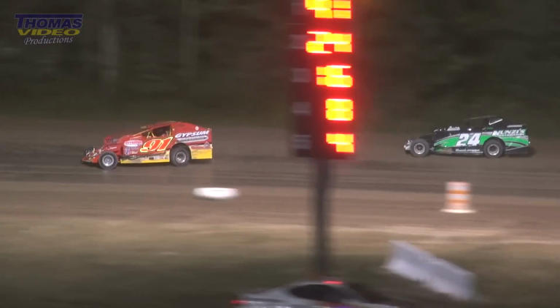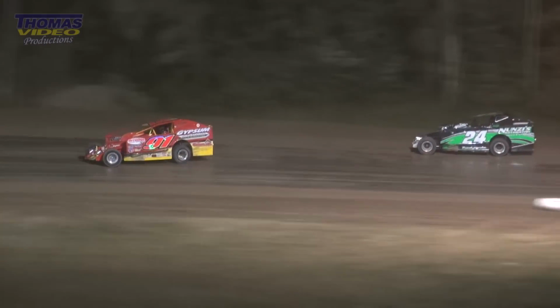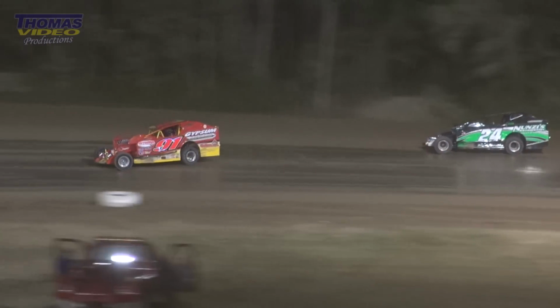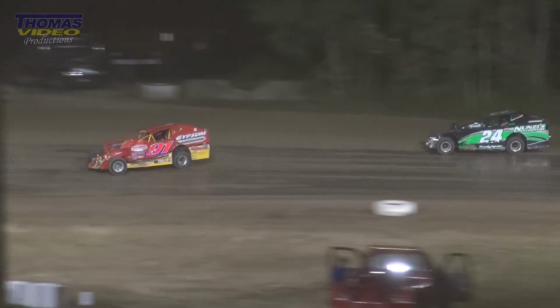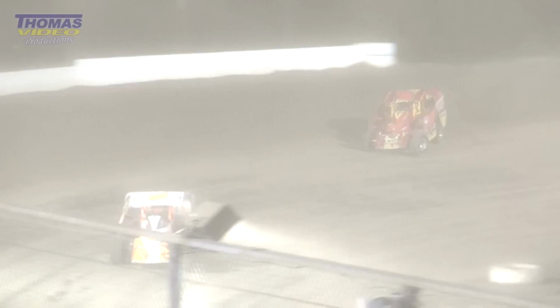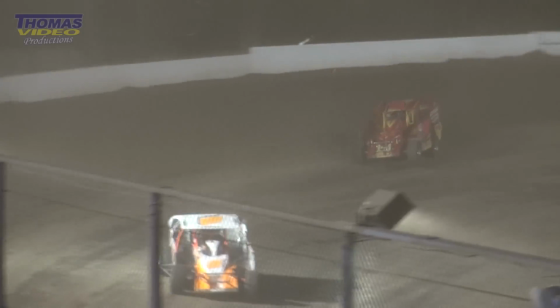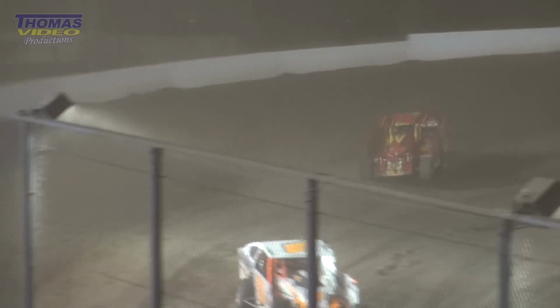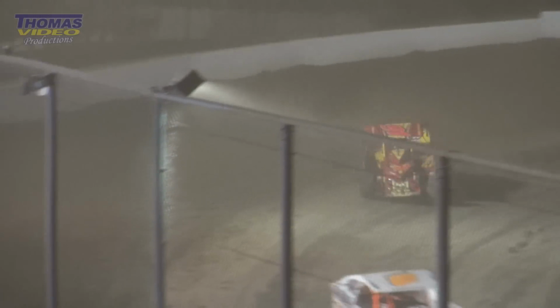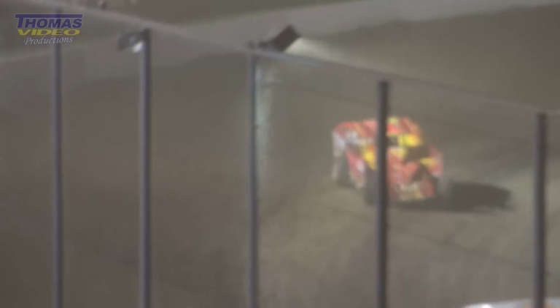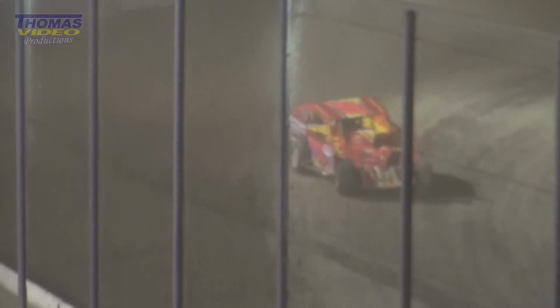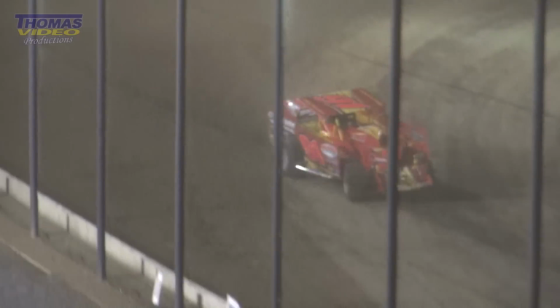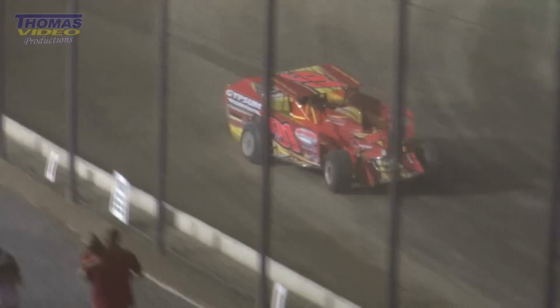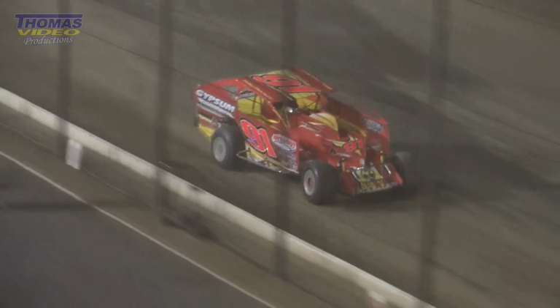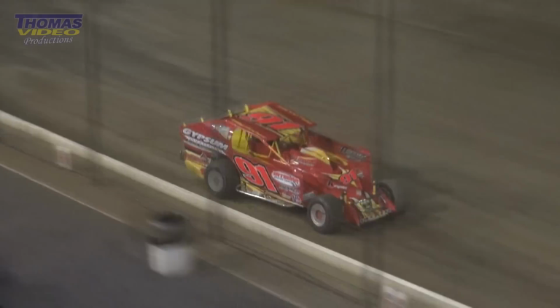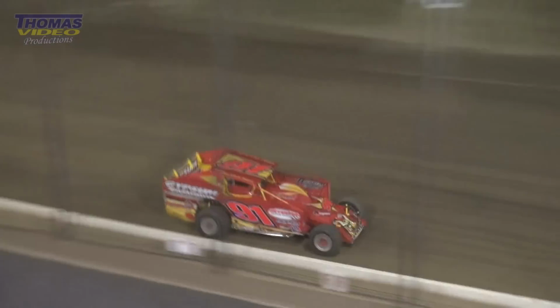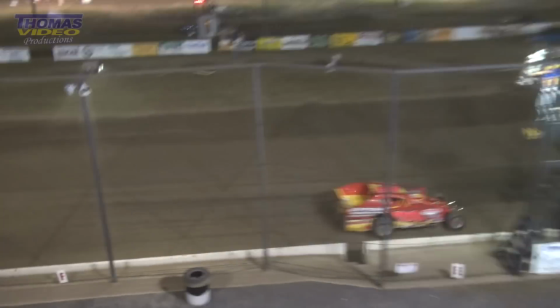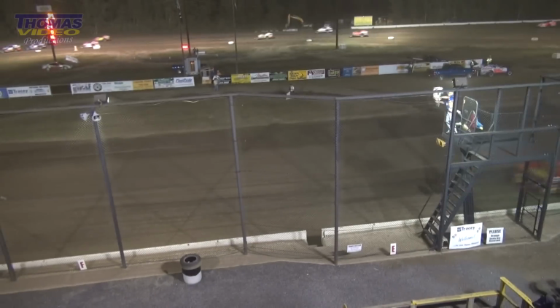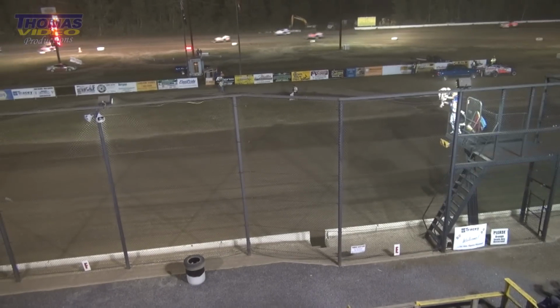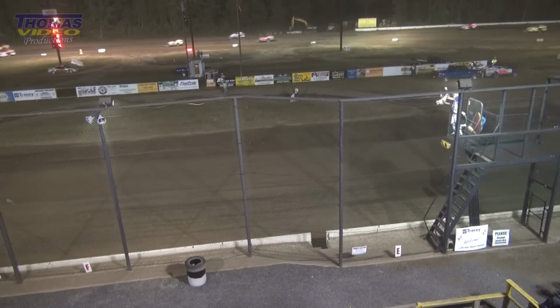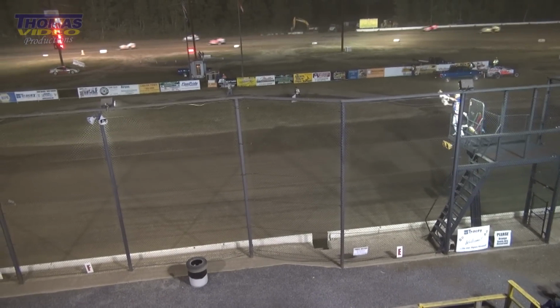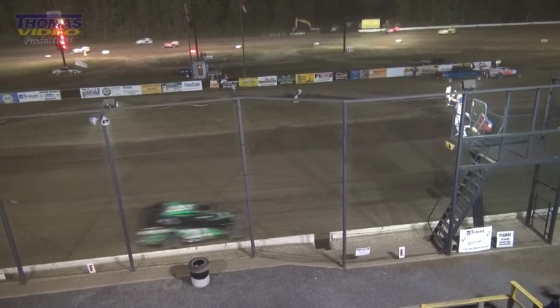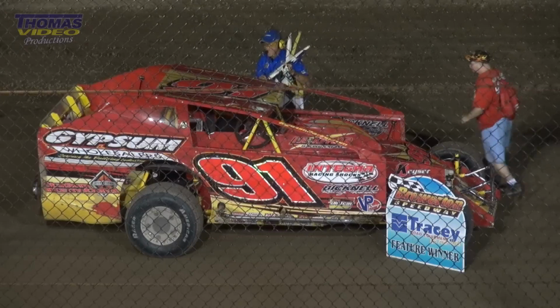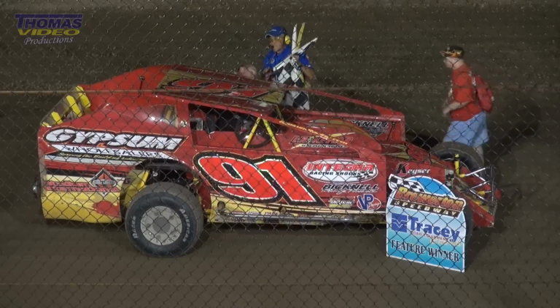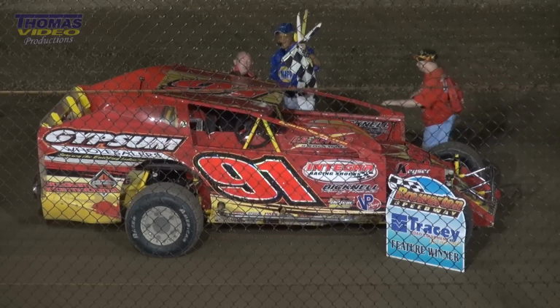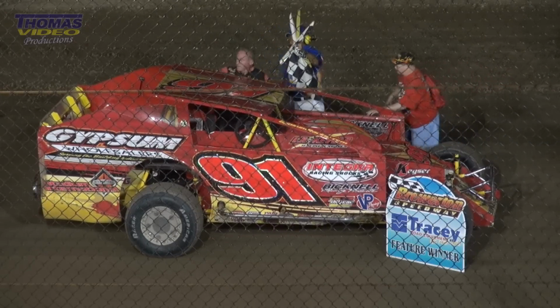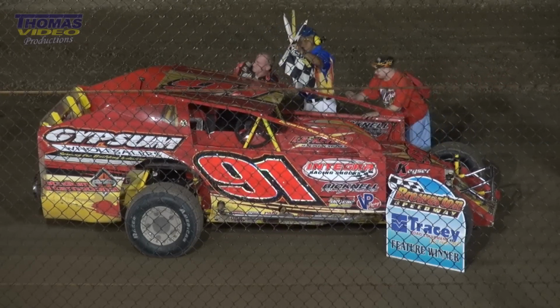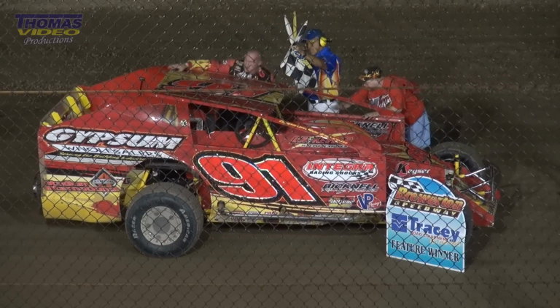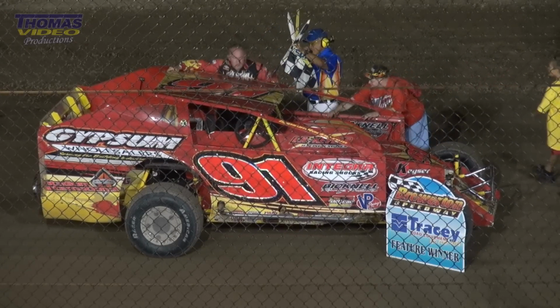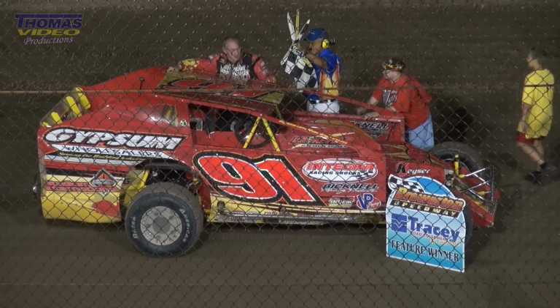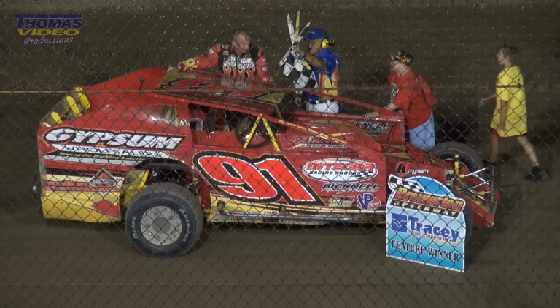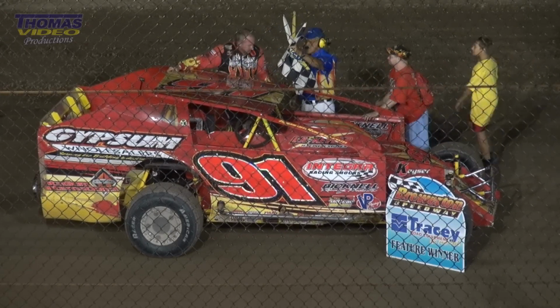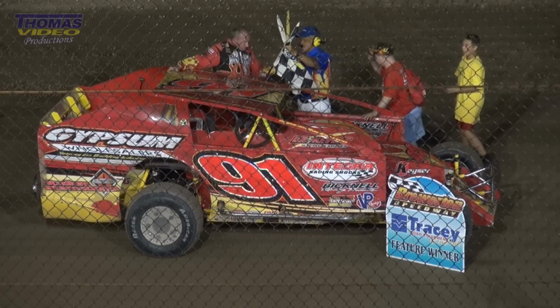Down the back stretch, through turn three, now off of corner number four — give the win to Billy Decker. Finishing in second, Jimmy Witko. The Franklin Flyer, Billy Decker, ladies and gentlemen.